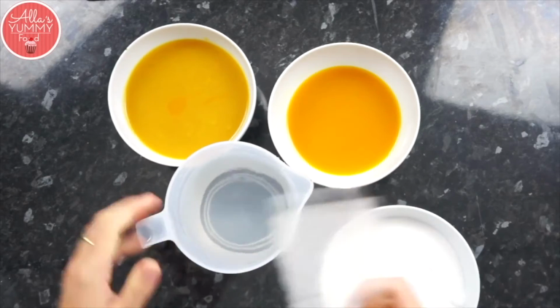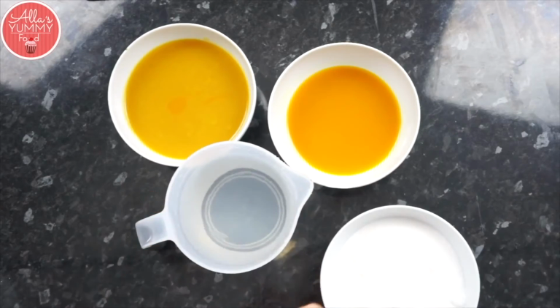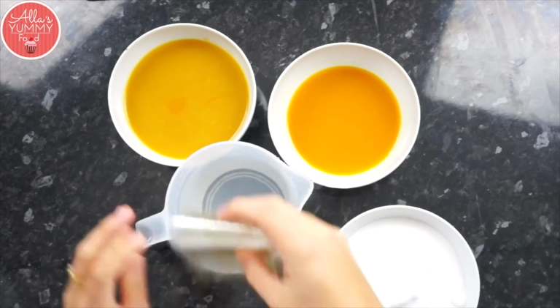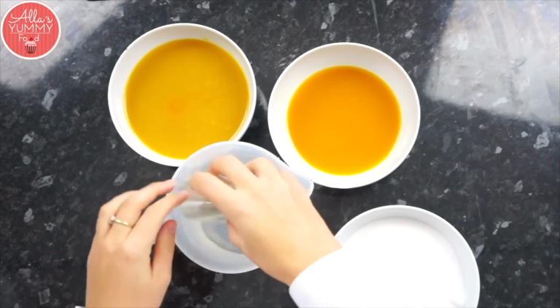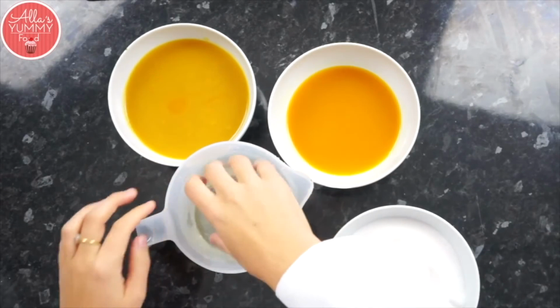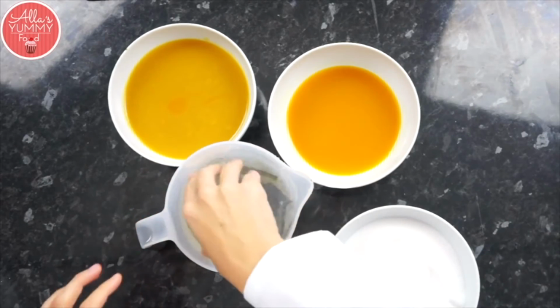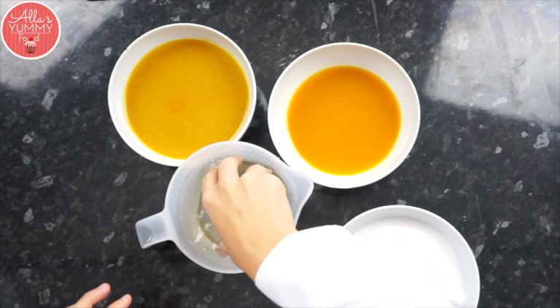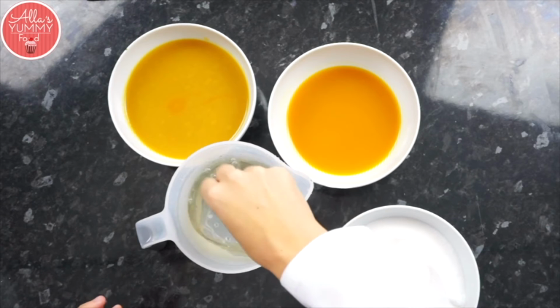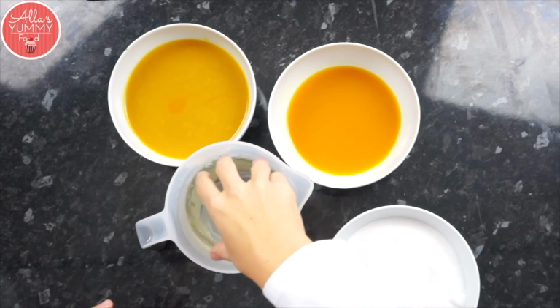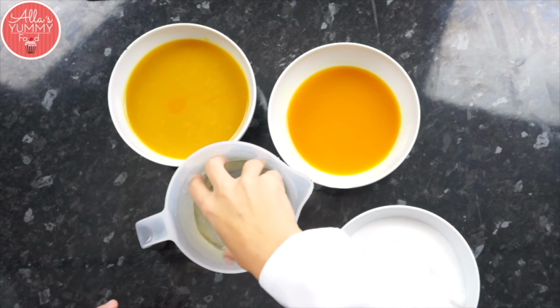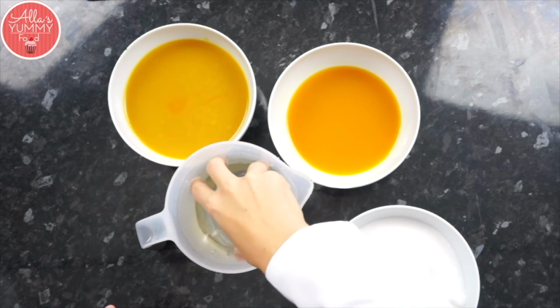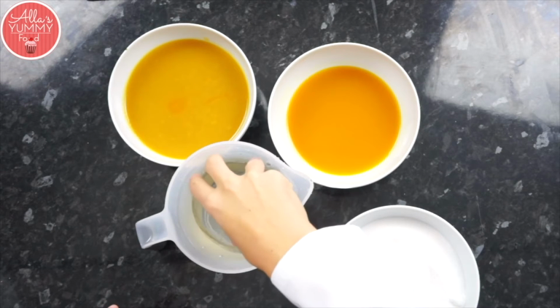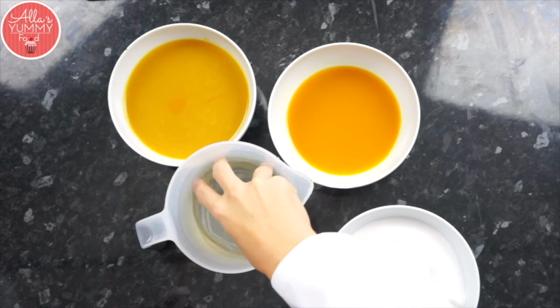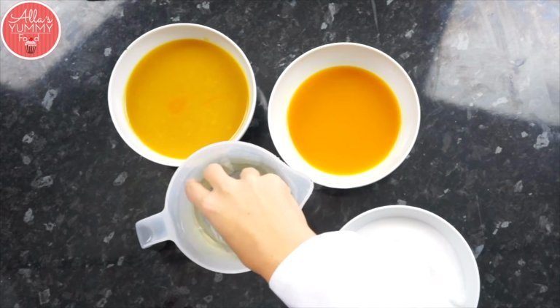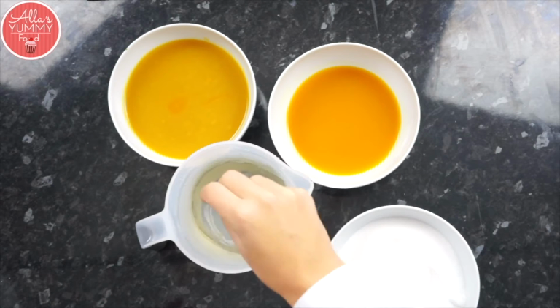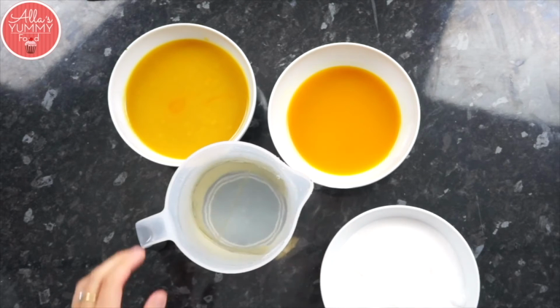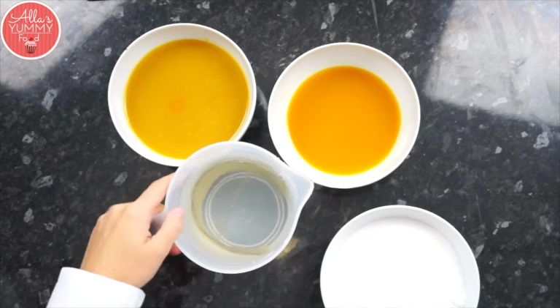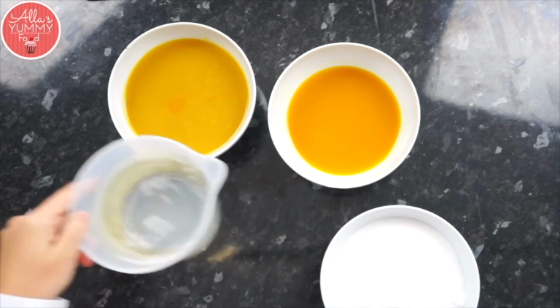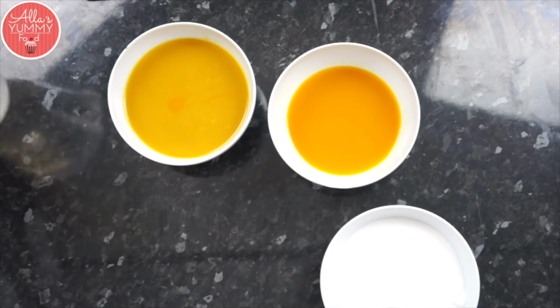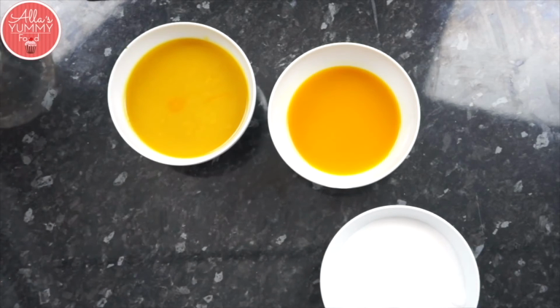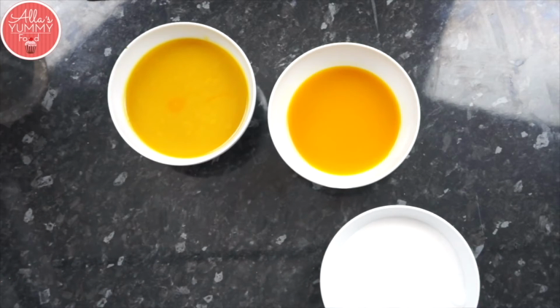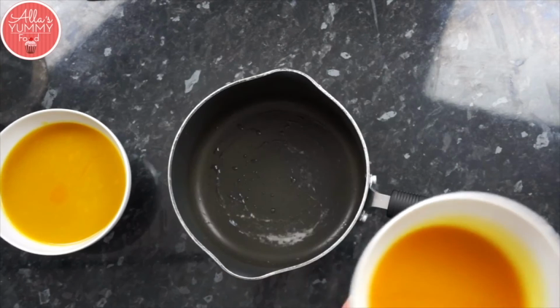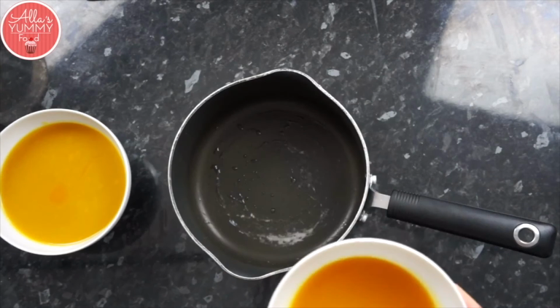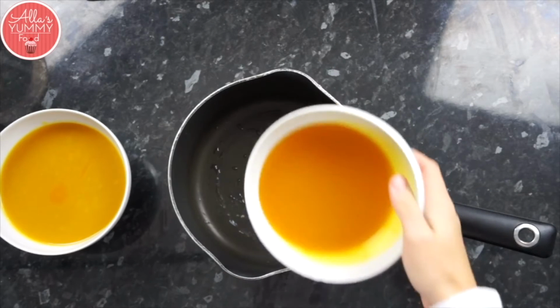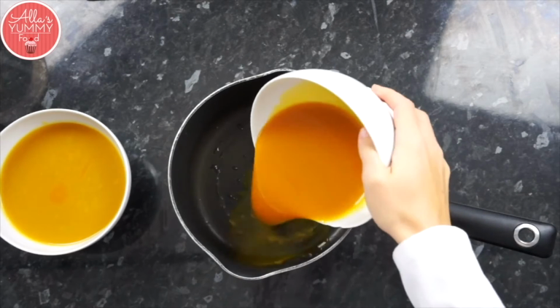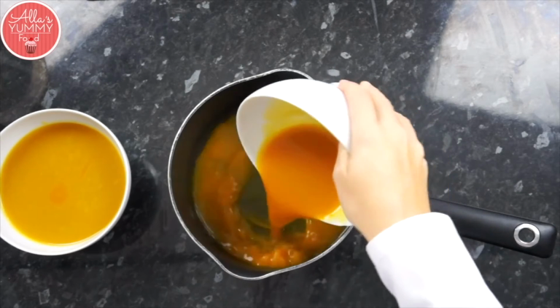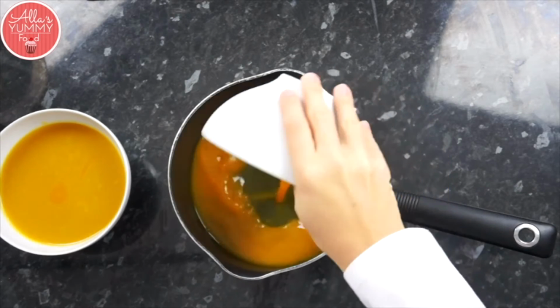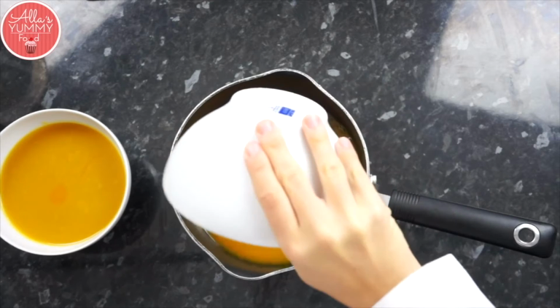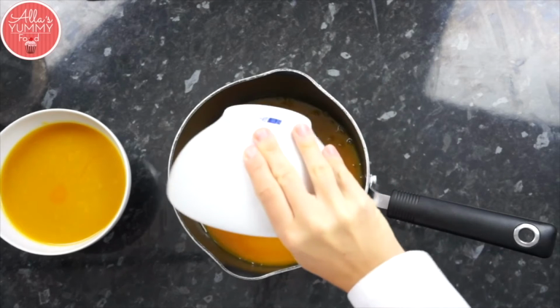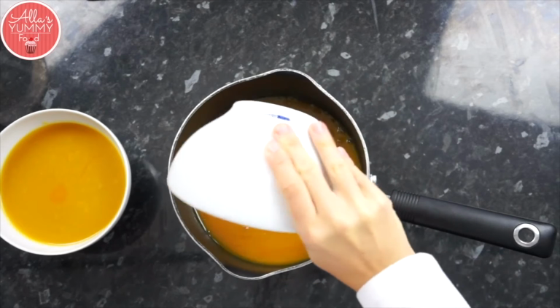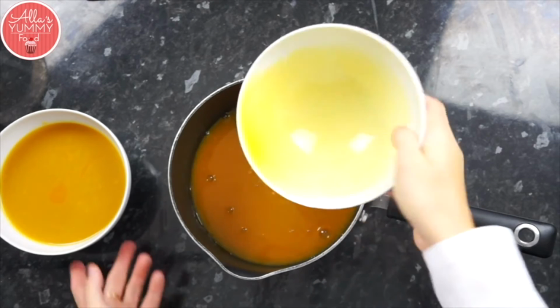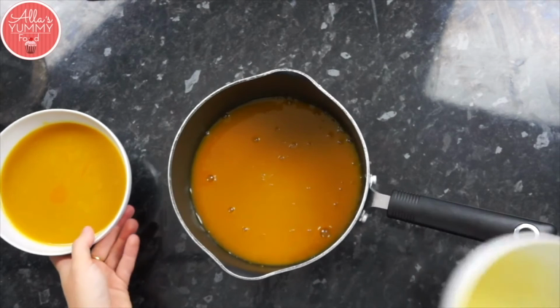First thing we're going to do is soak our gelatin leaves — put them in ice cold water and set them aside for five minutes. In a pot add your mango puree and then add your passion fruit puree.